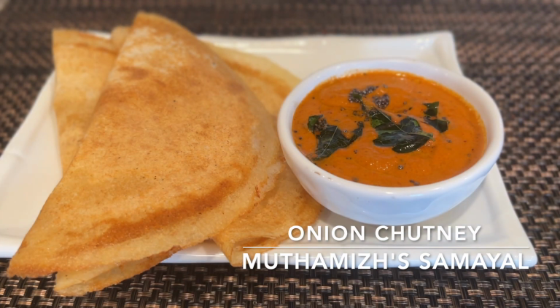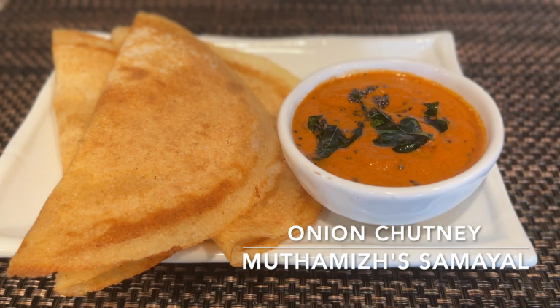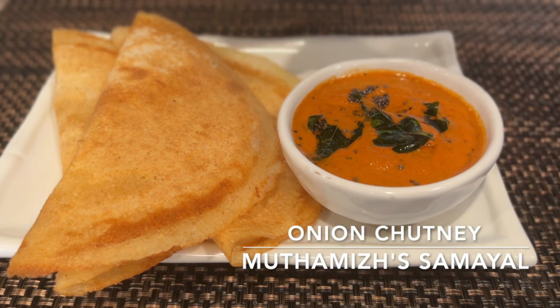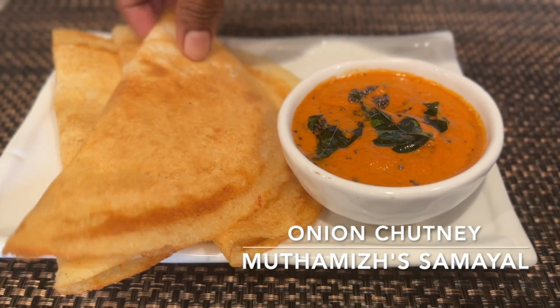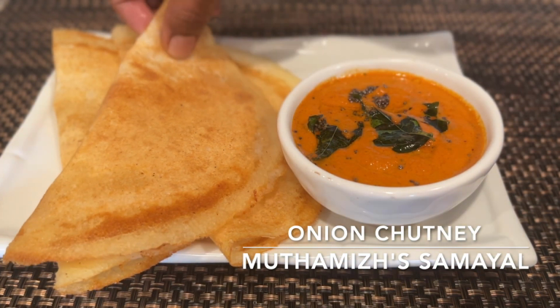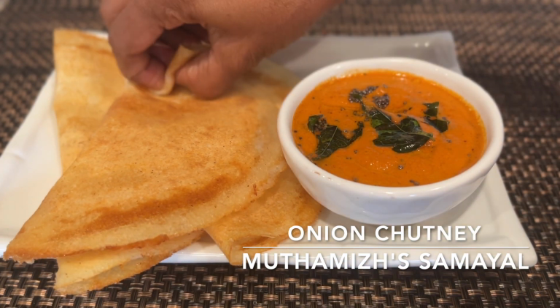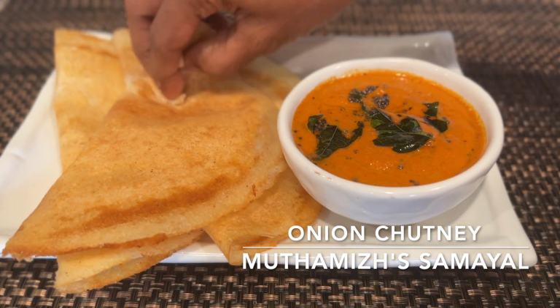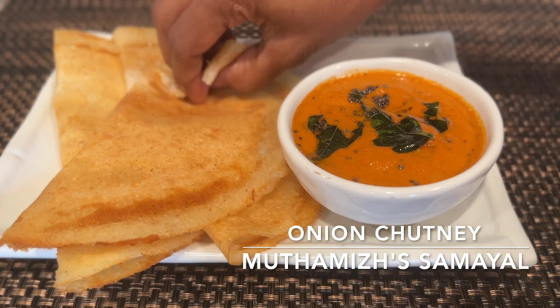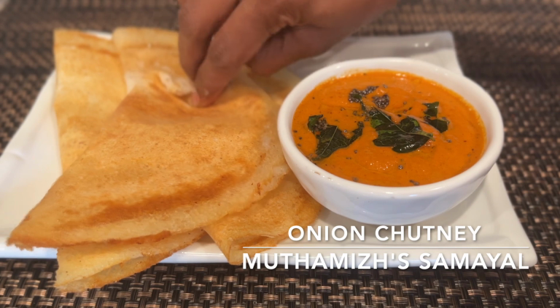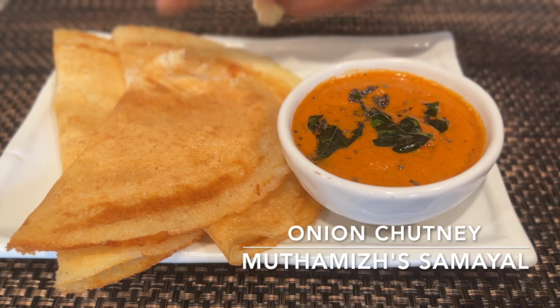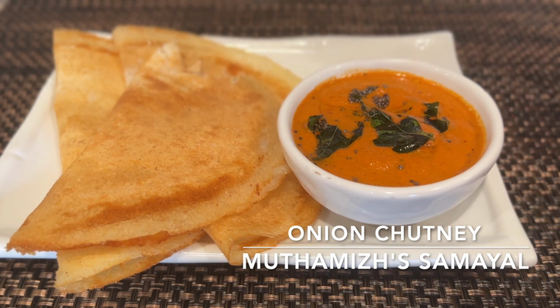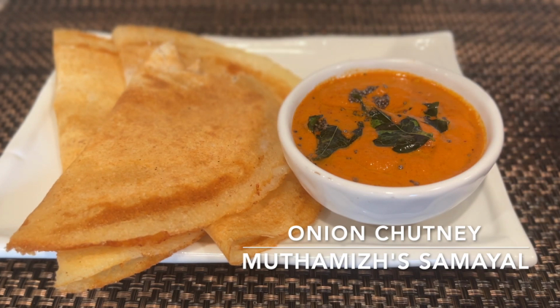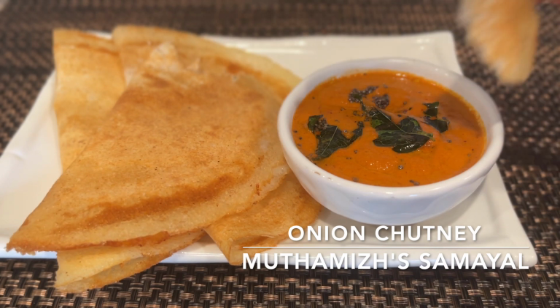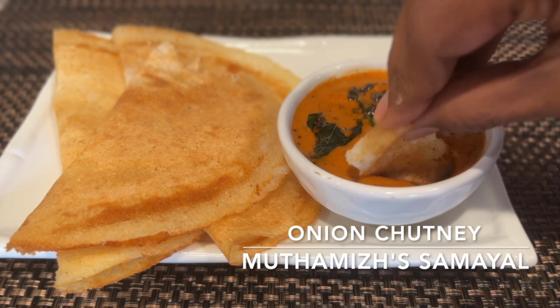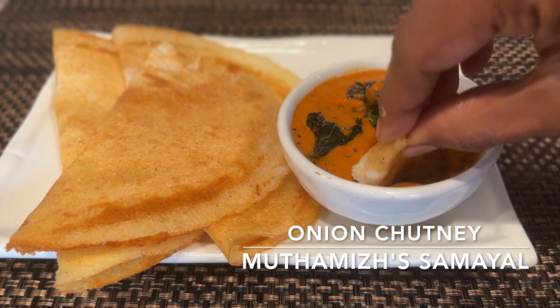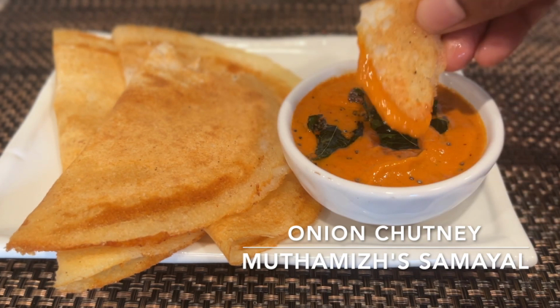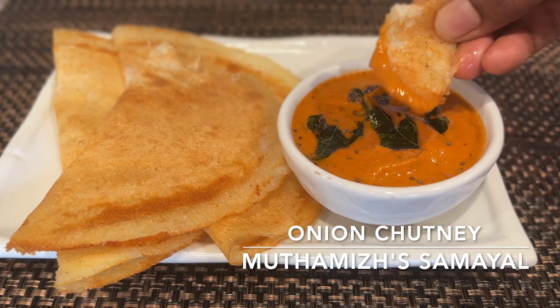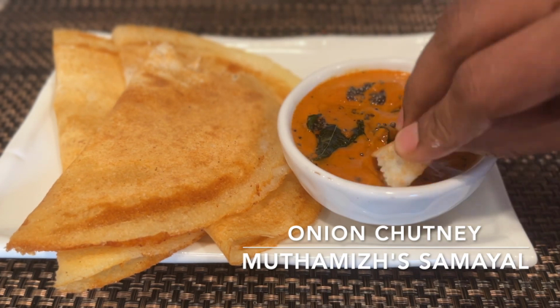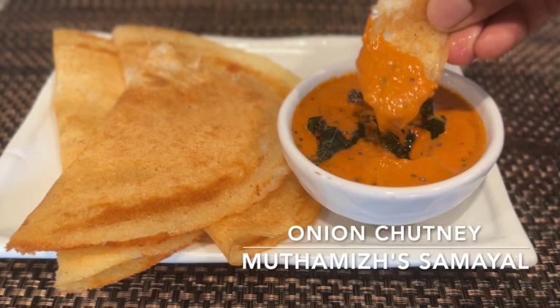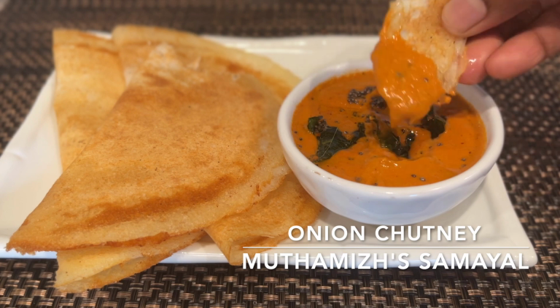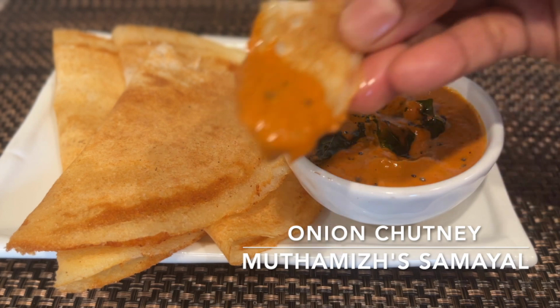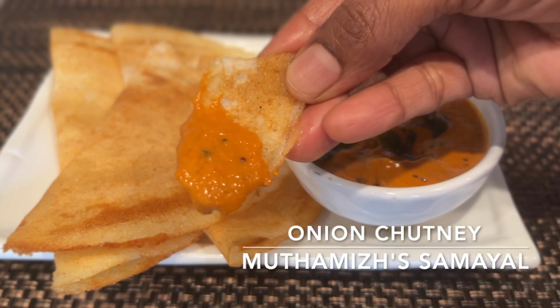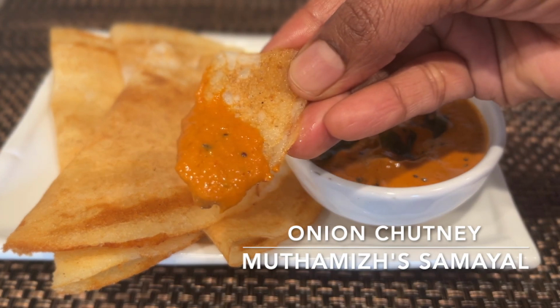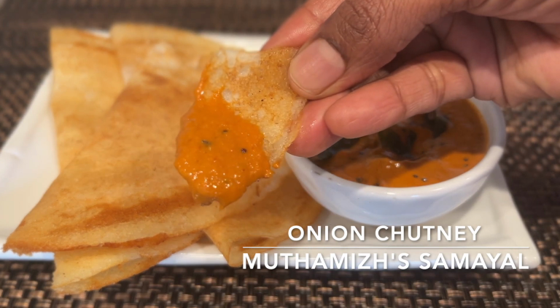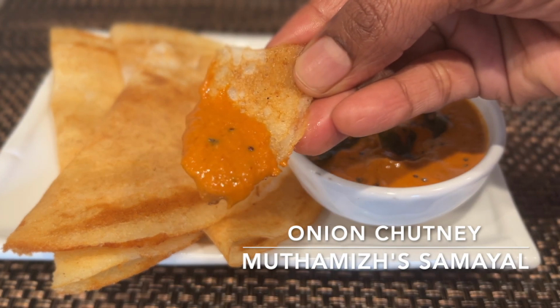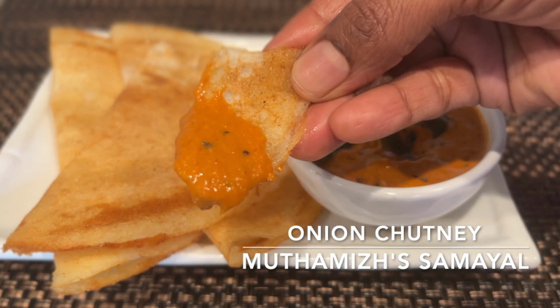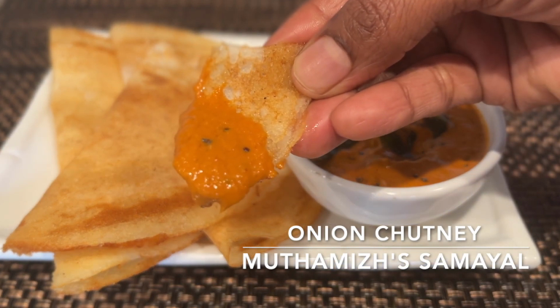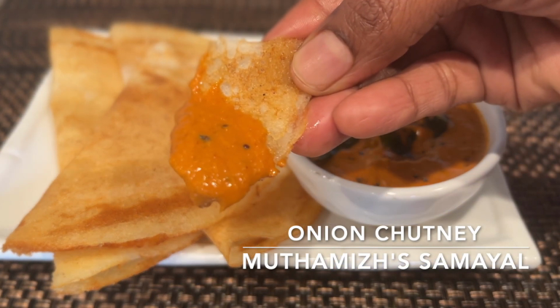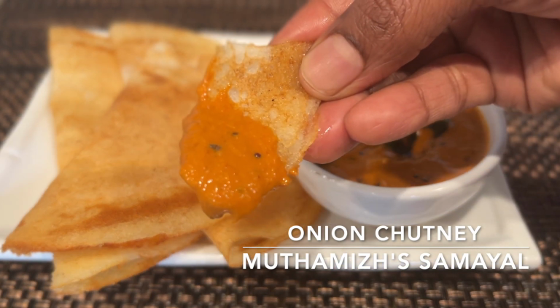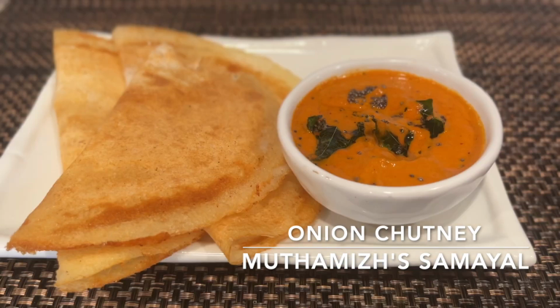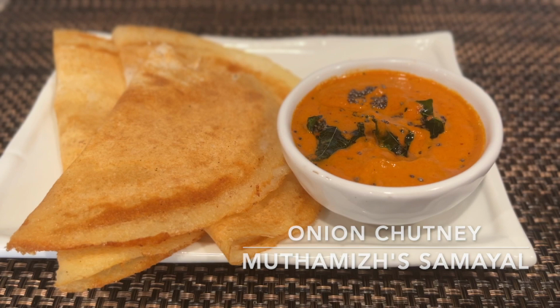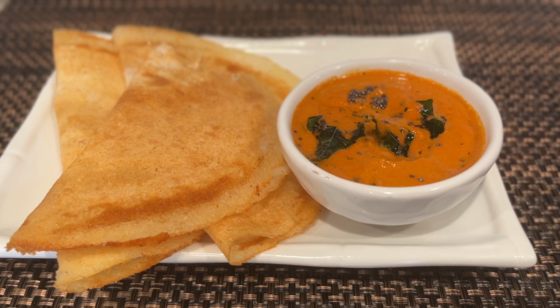Hello friends! Welcome to Muddamal Samayal. We will show you a very simple chutney recipe — Vengaya Chutney. It's a super chutney recipe and it's very delicious.